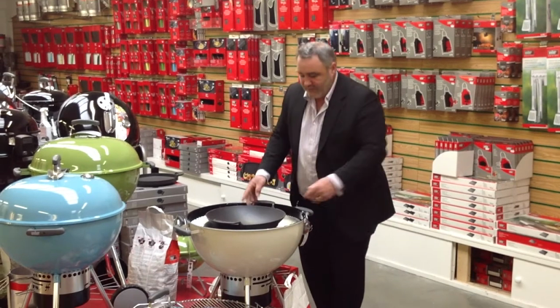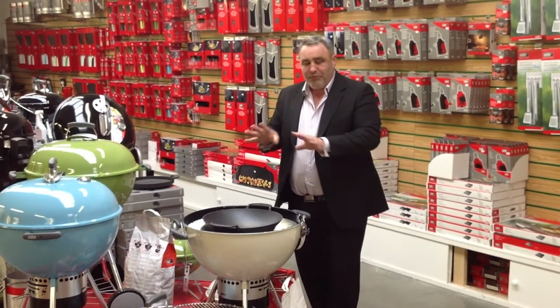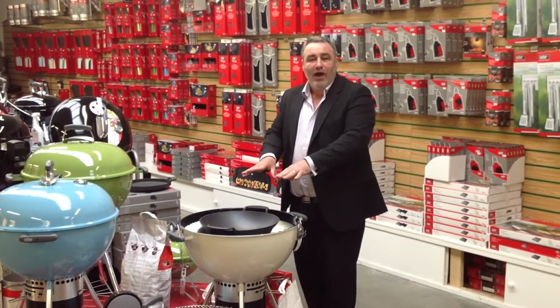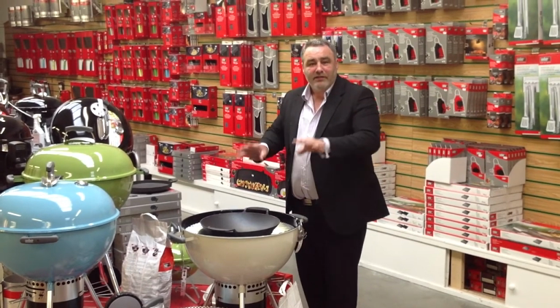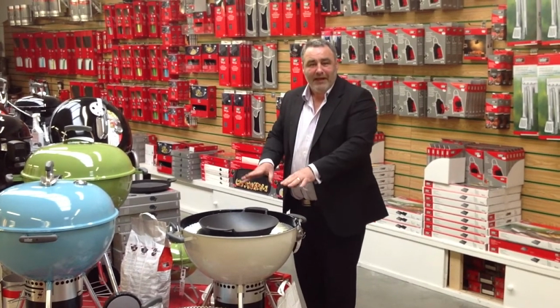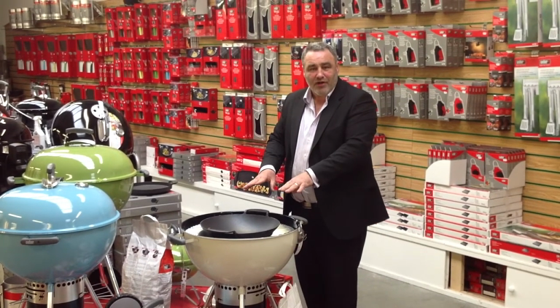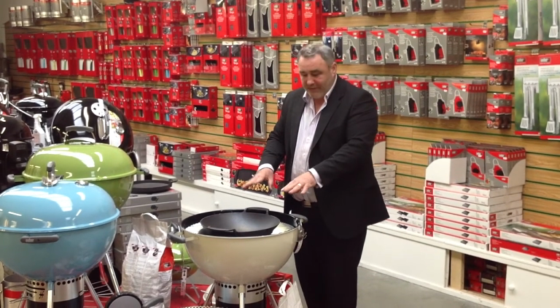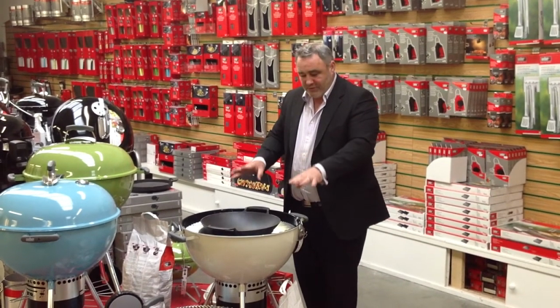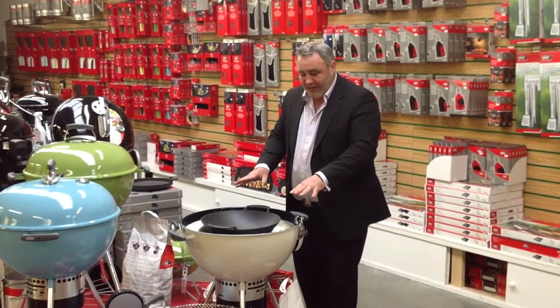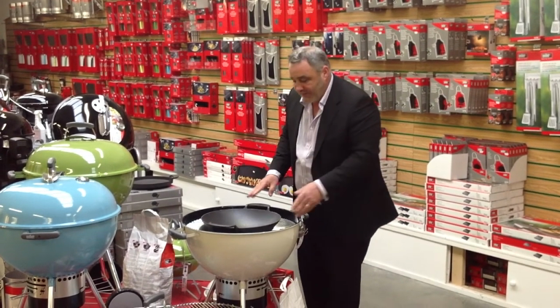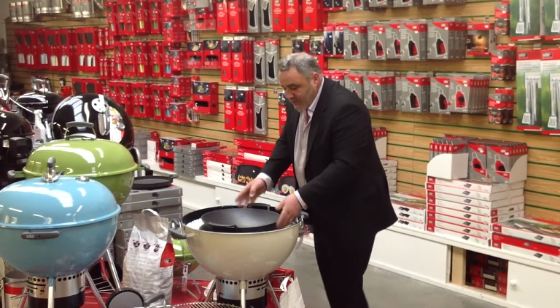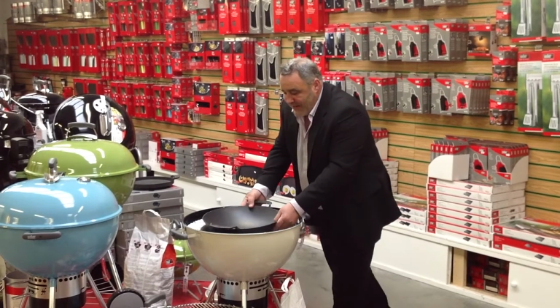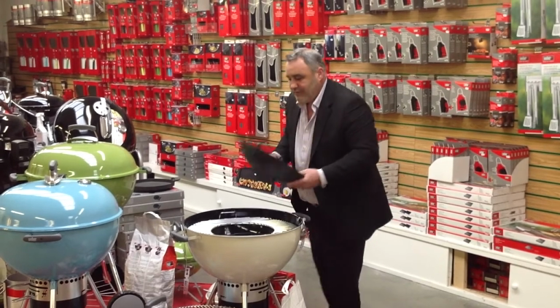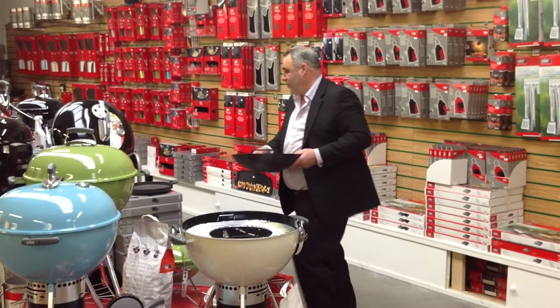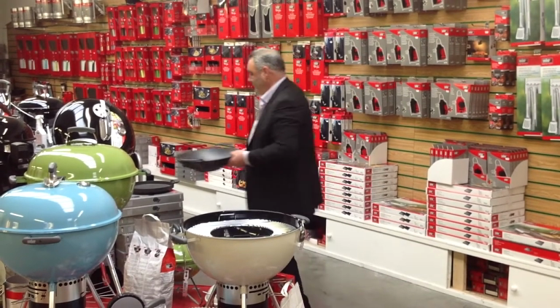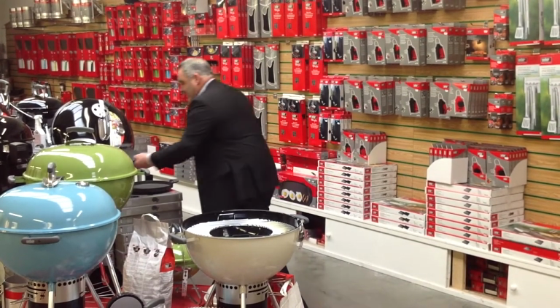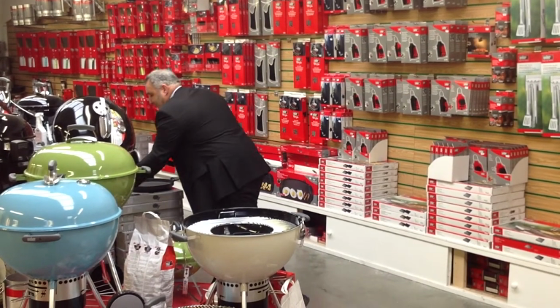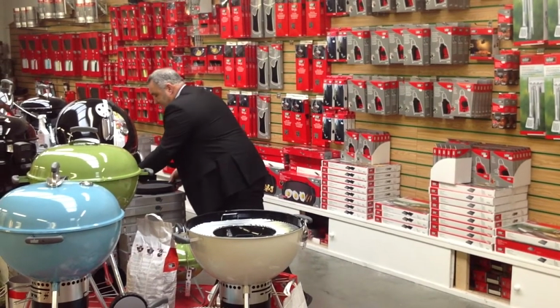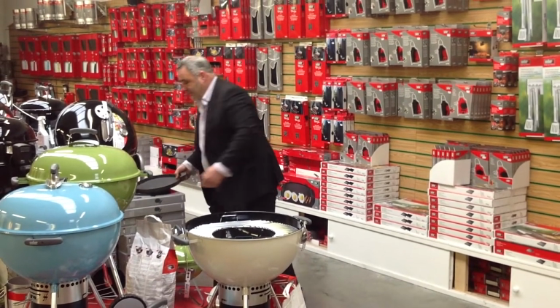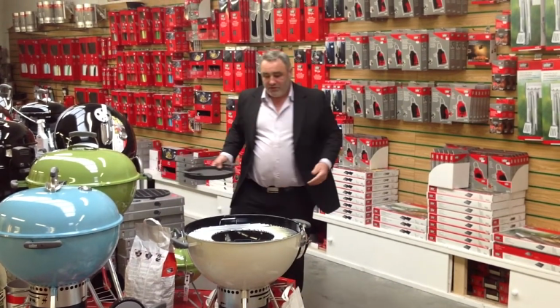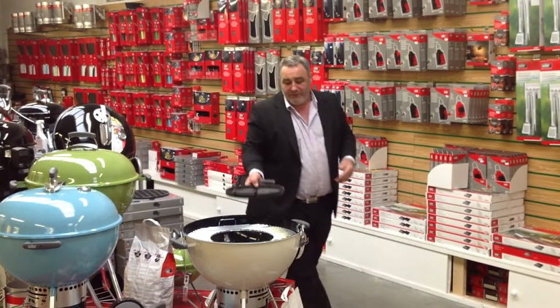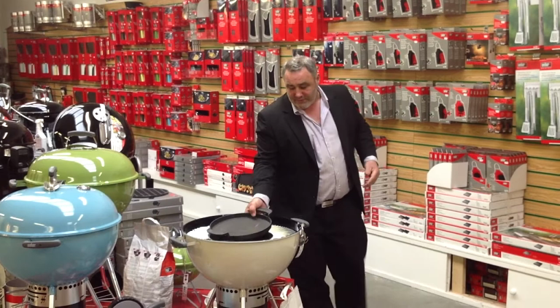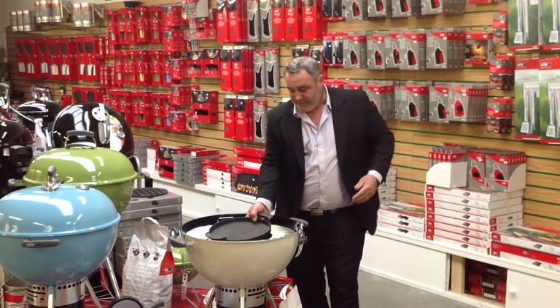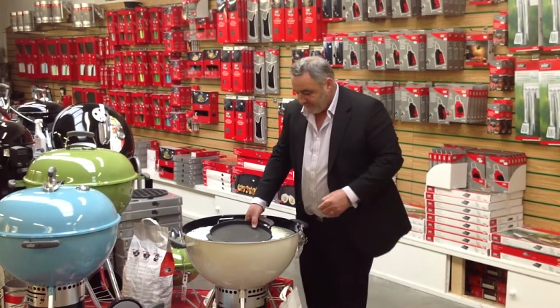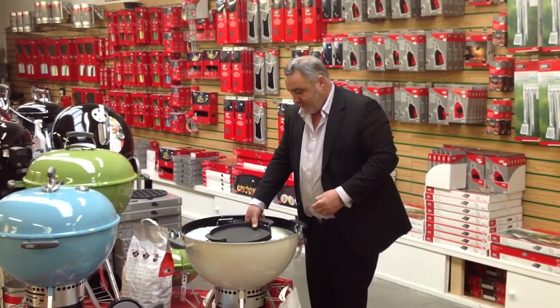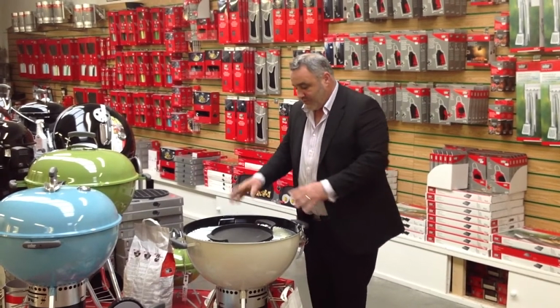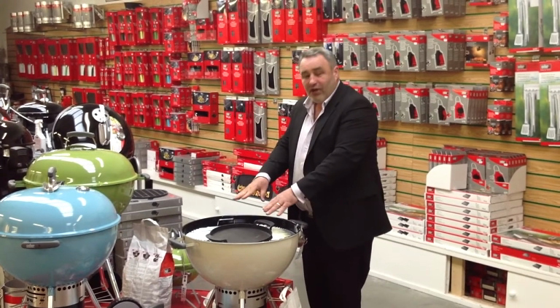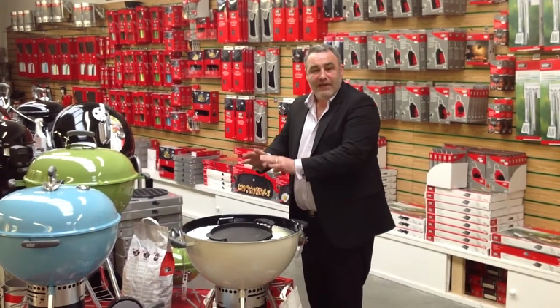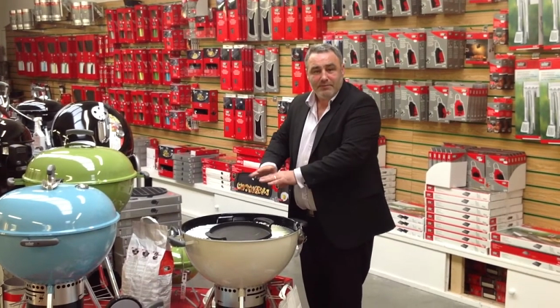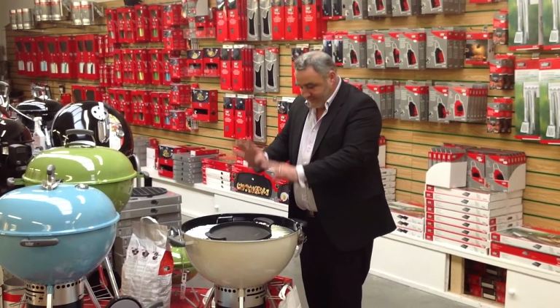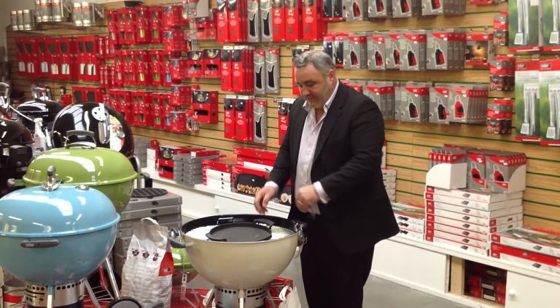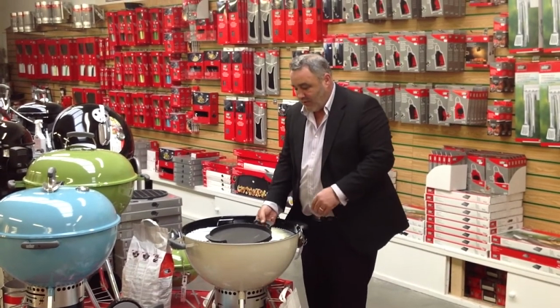It's a brilliant way of being able to cook on a barbecue, especially outside. You can now use a flat plate which is perfect for doing scallops, eggs, baking — anything you require.